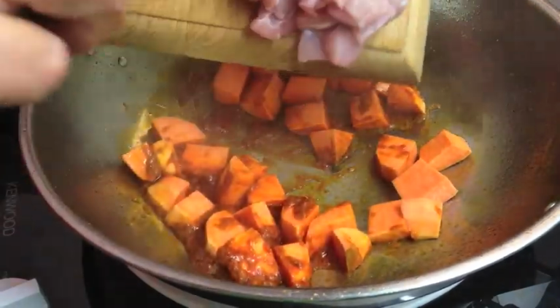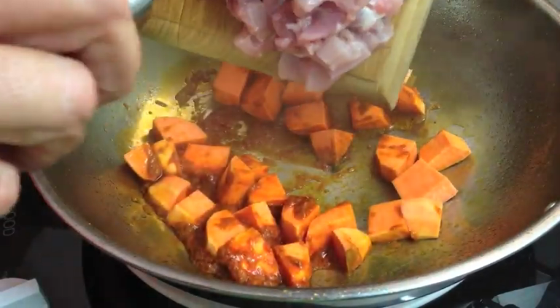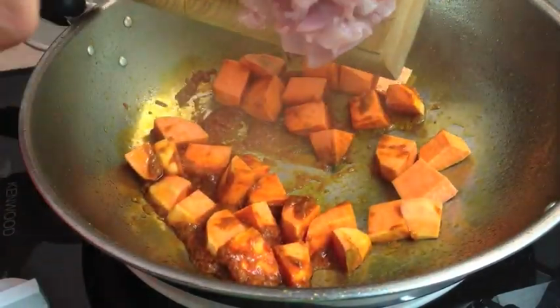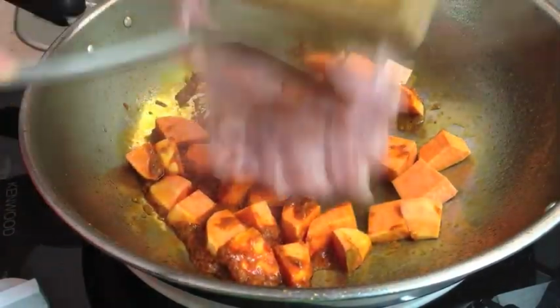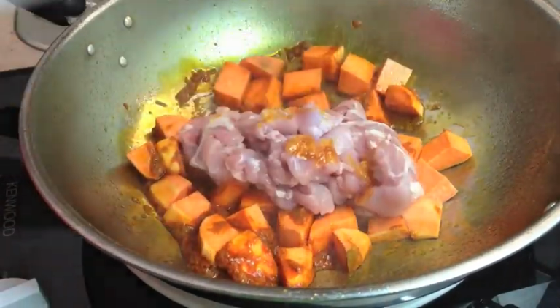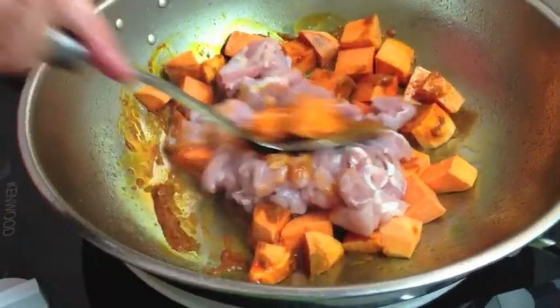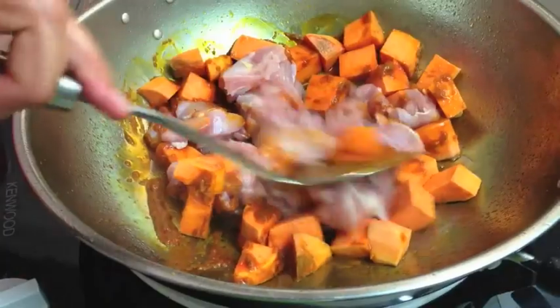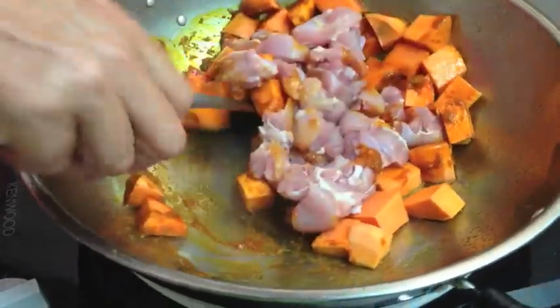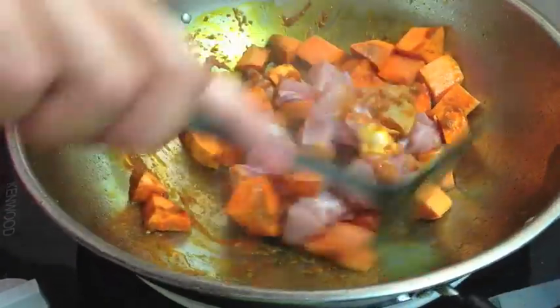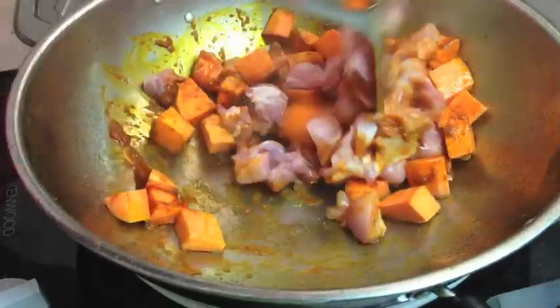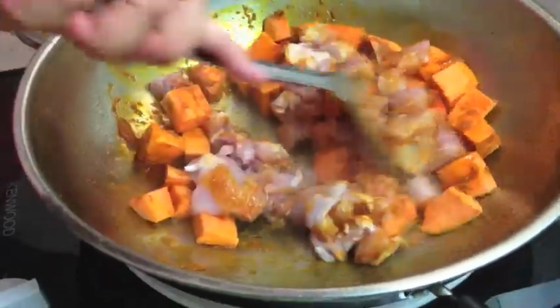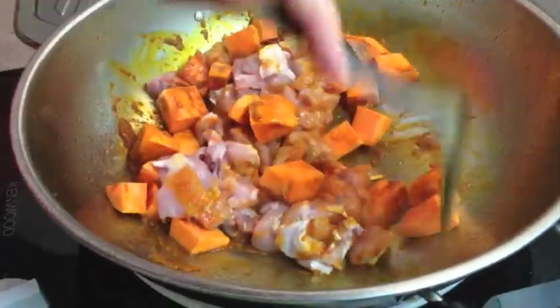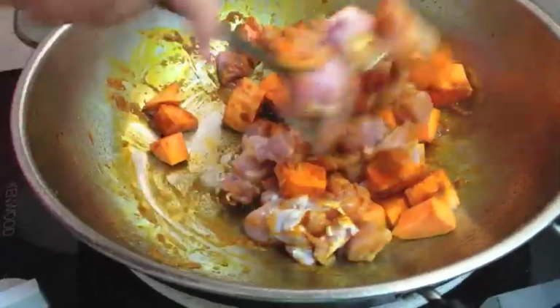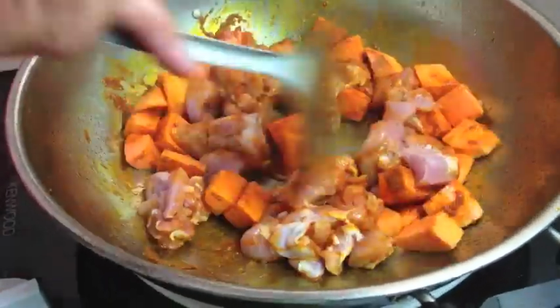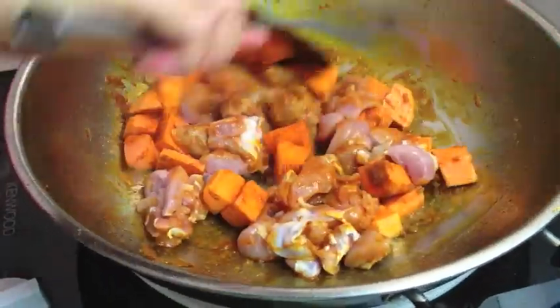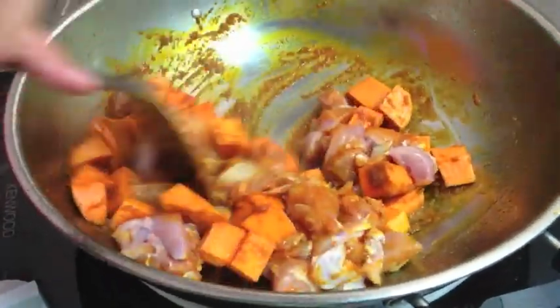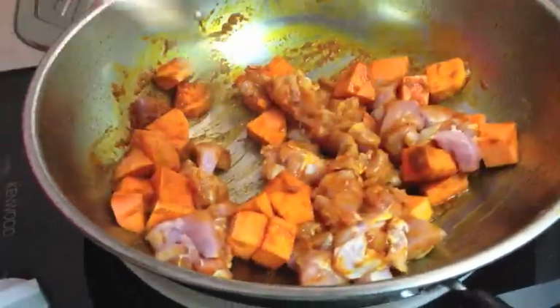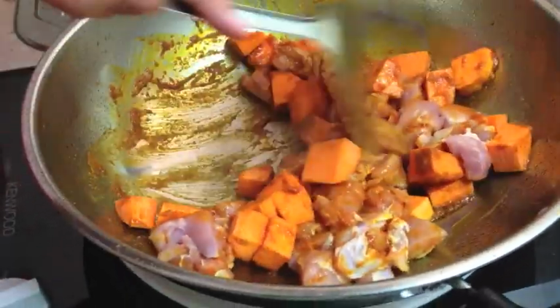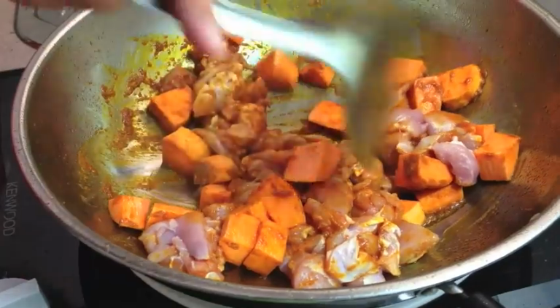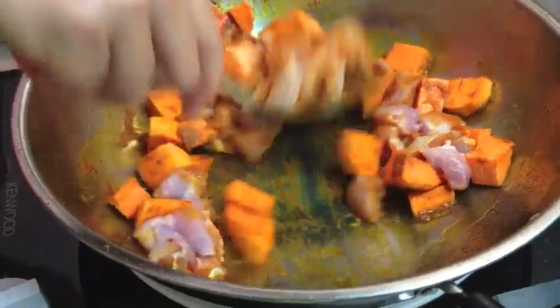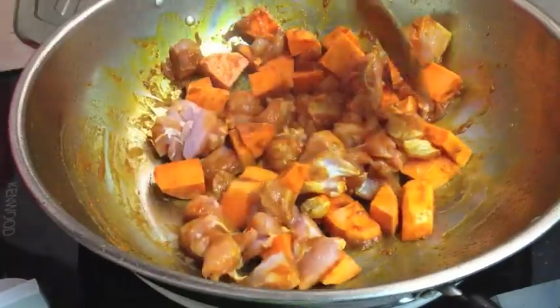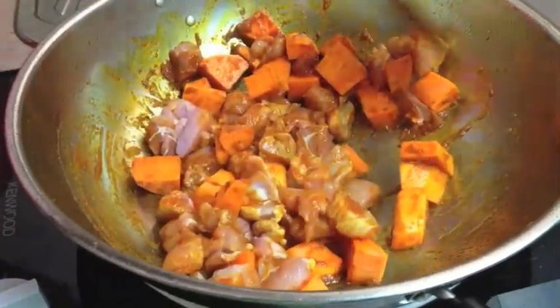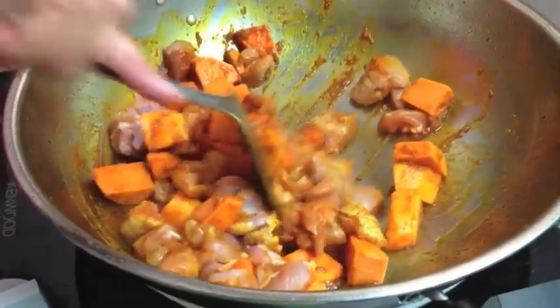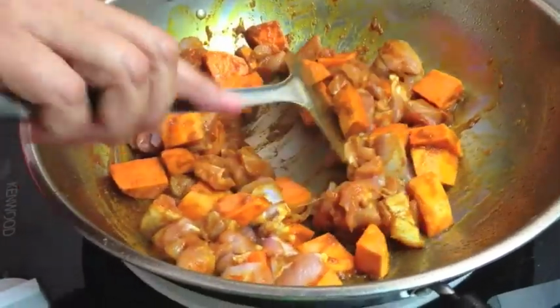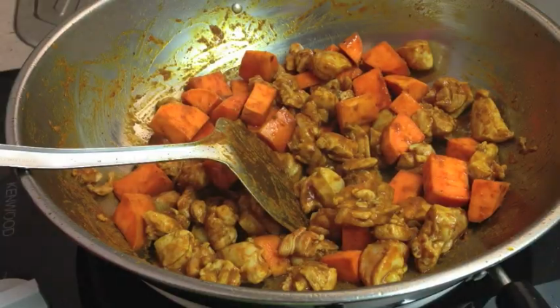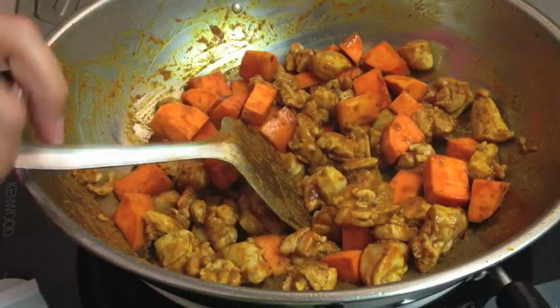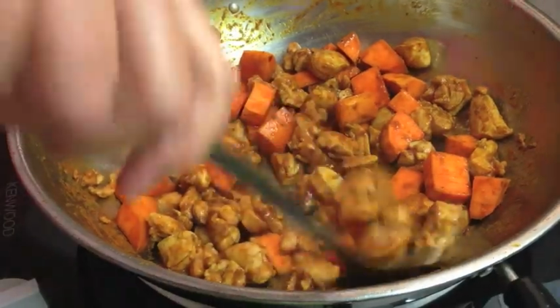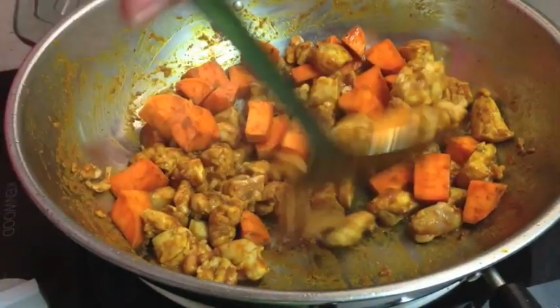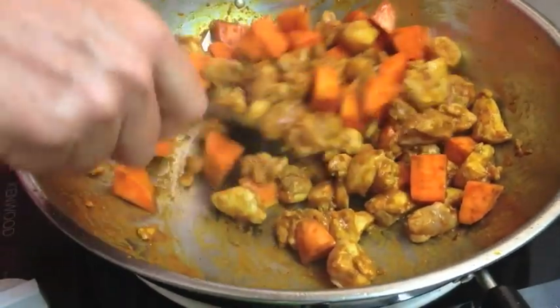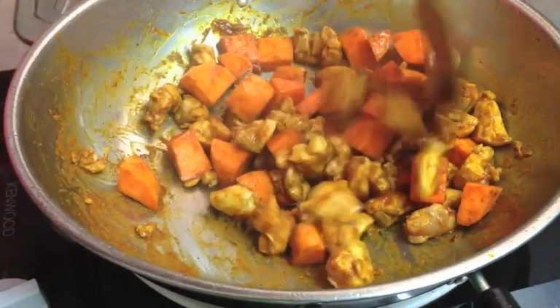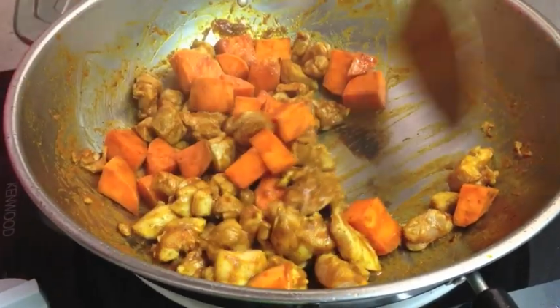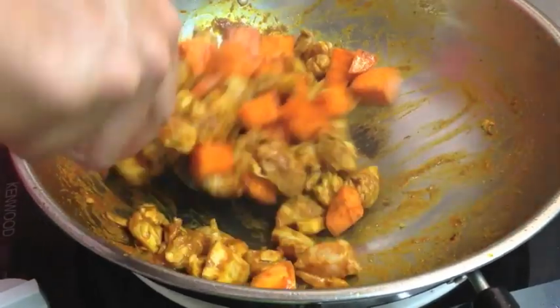And in with our chicken. Turn that all around — we want that chicken to start to cook and take on those curry flavours. We're starting to get a little bit of colour on our chicken now.